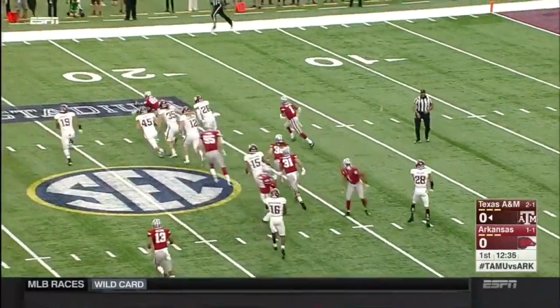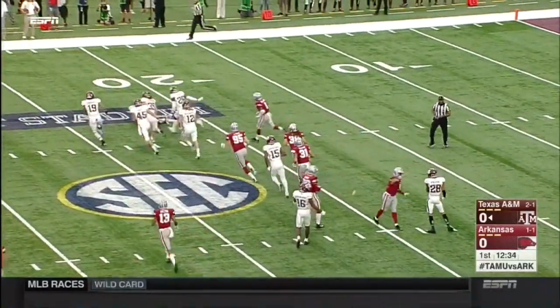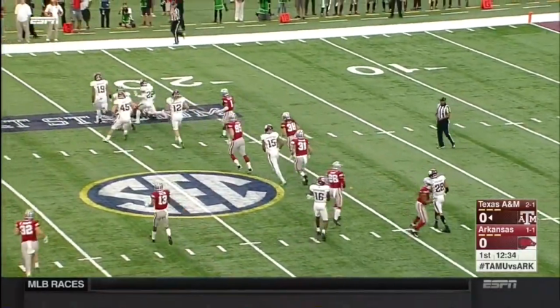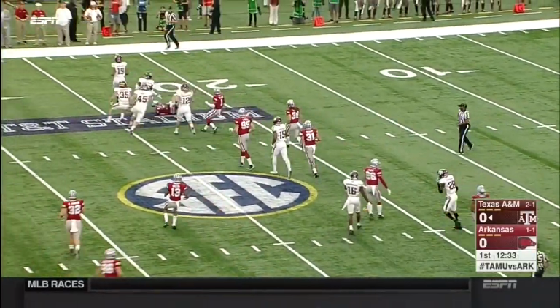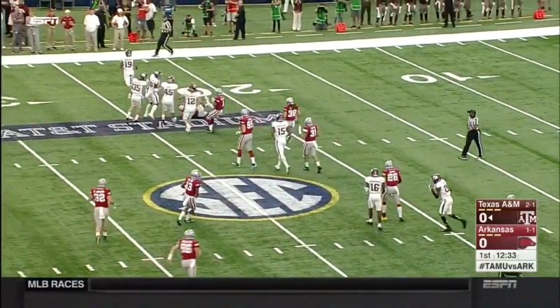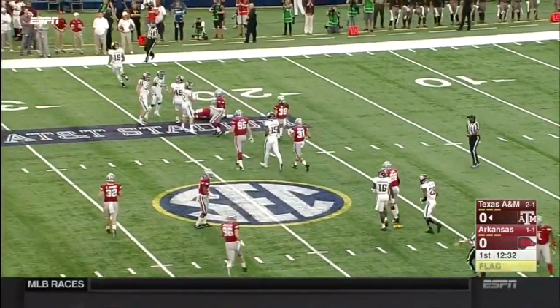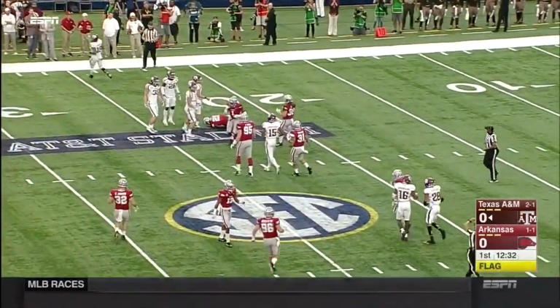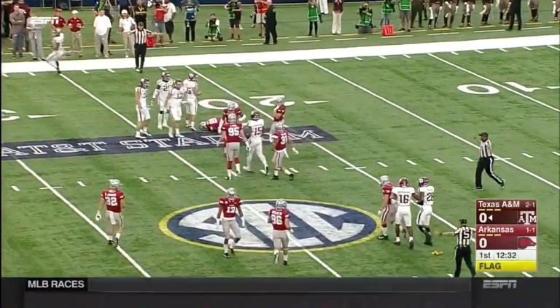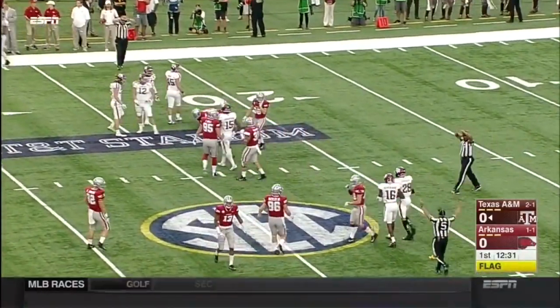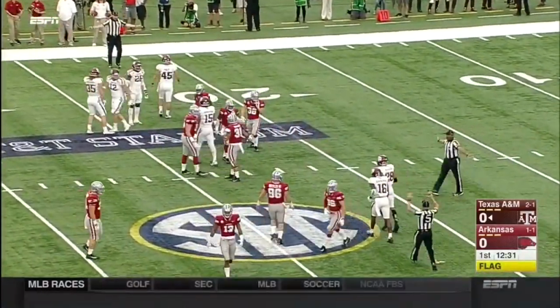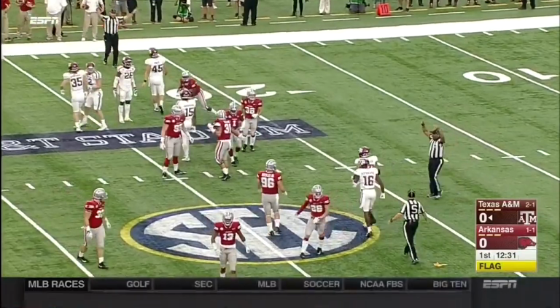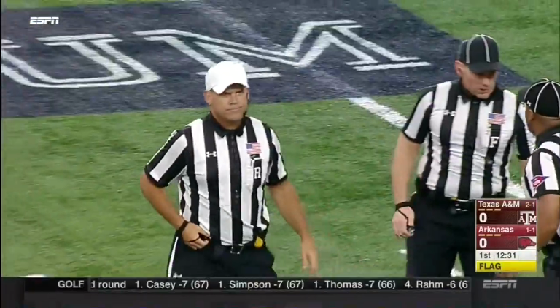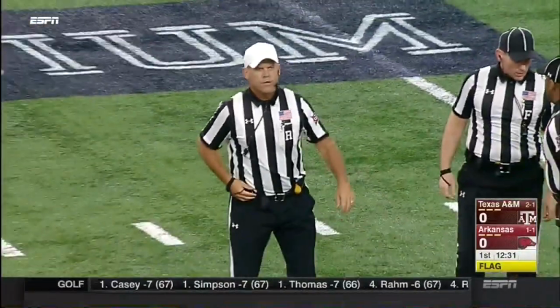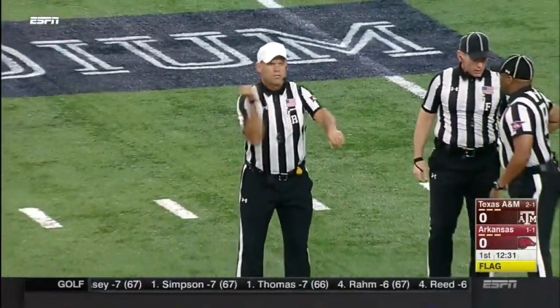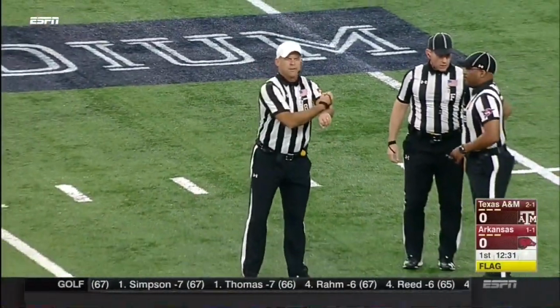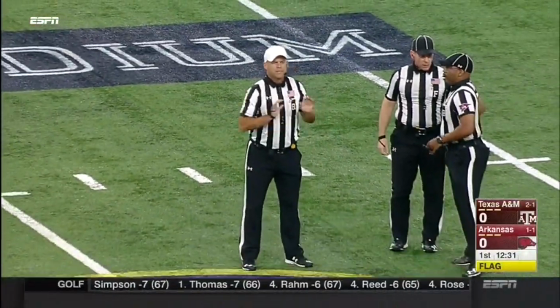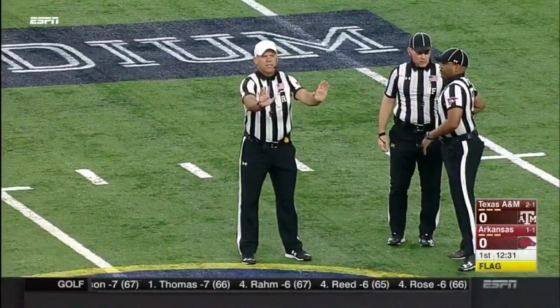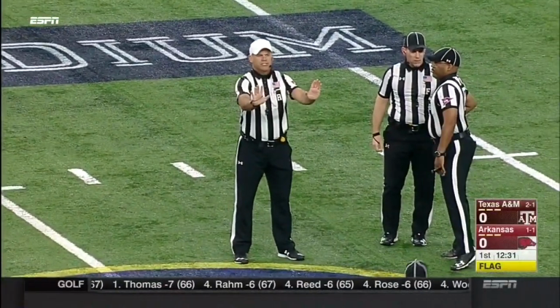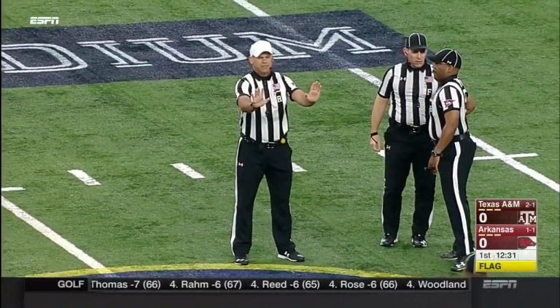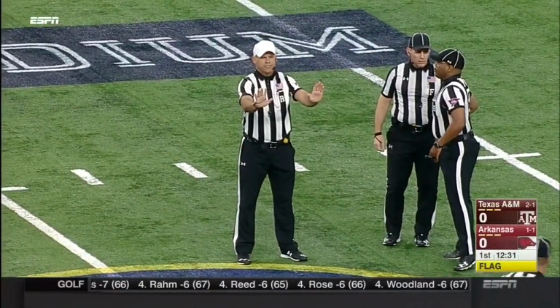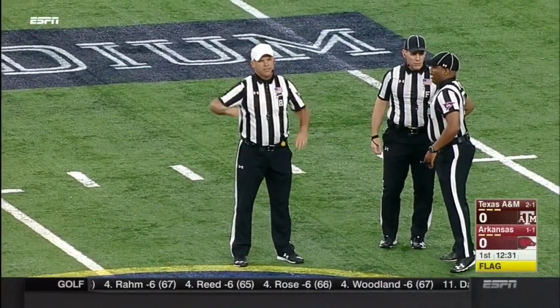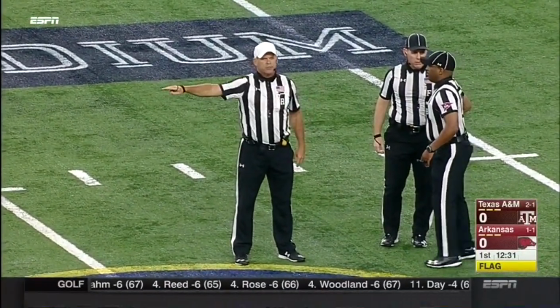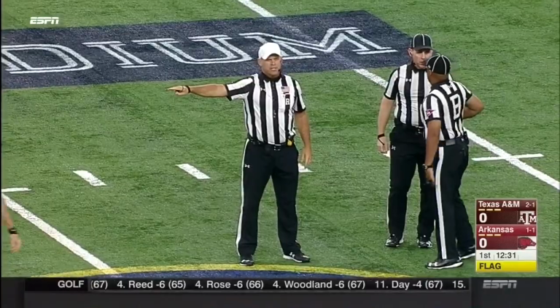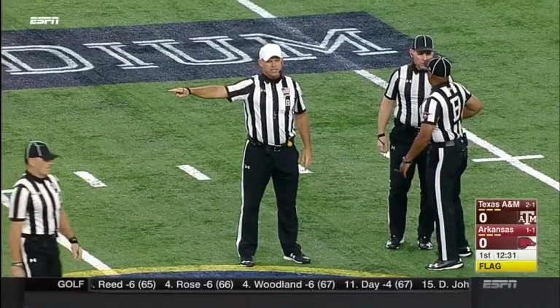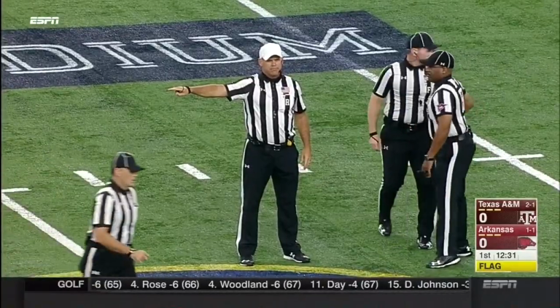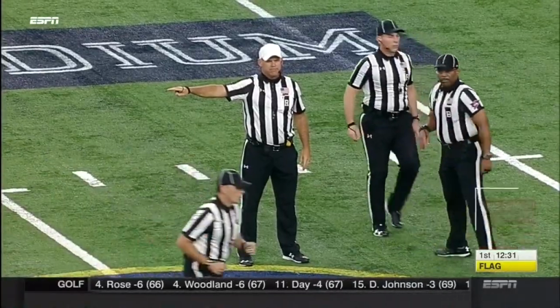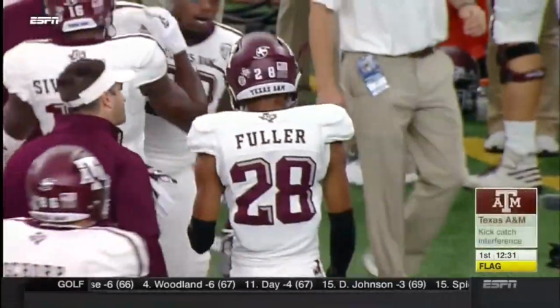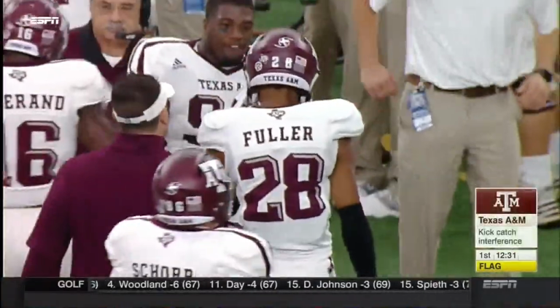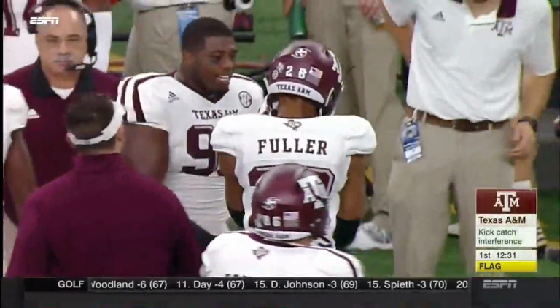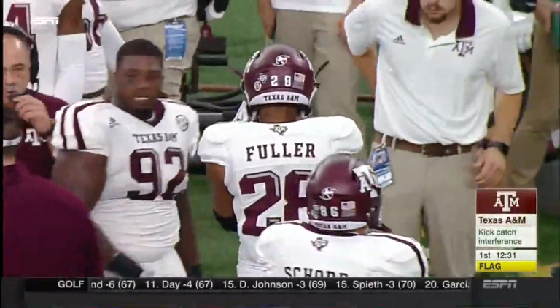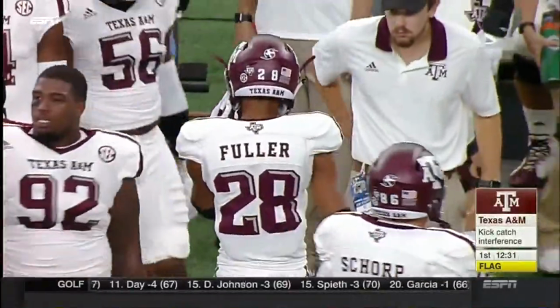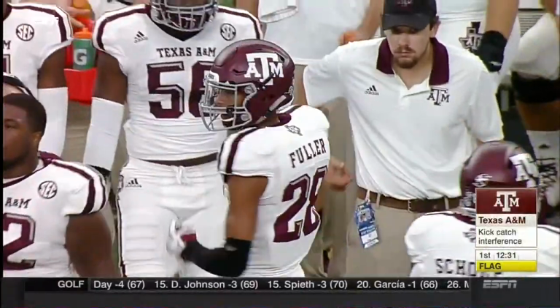That is a layout of Jared Cornelius, the return man. Never given it to the Razorbacks. Great field position. Kick-catch interference, number 28 on the kicking team — 15-yard penalty from the spot of the foul. First down.